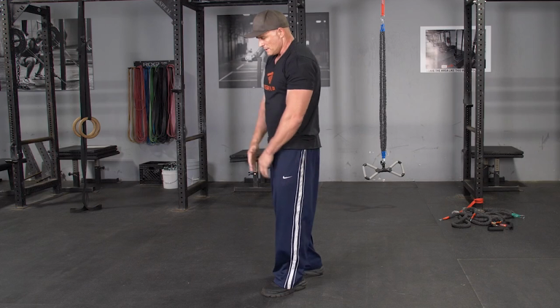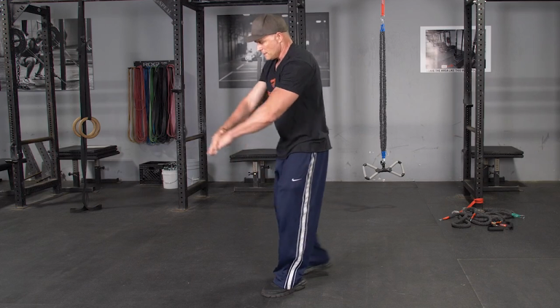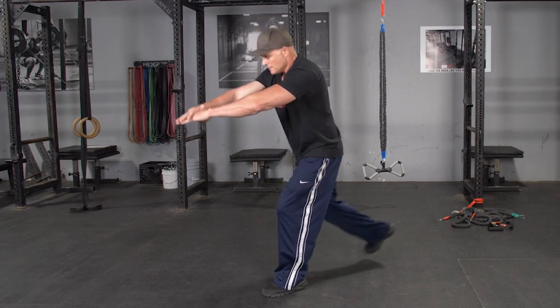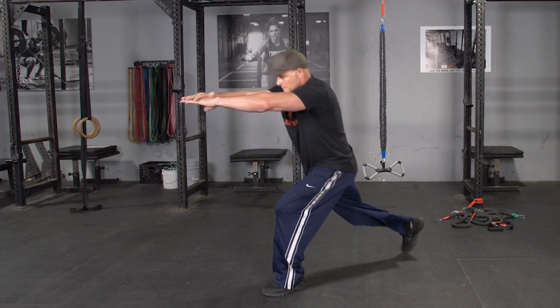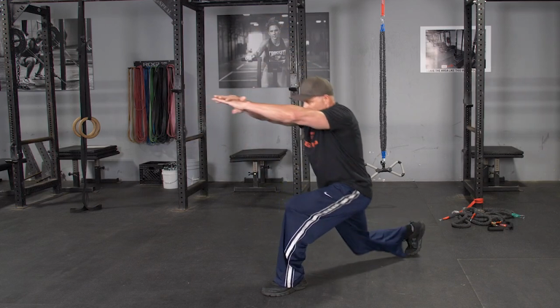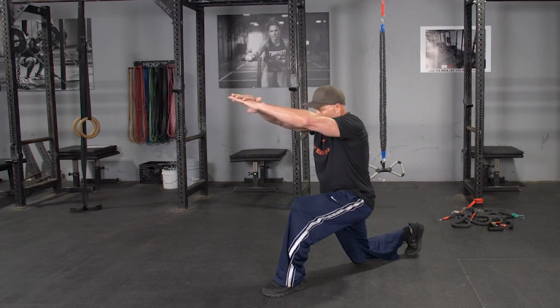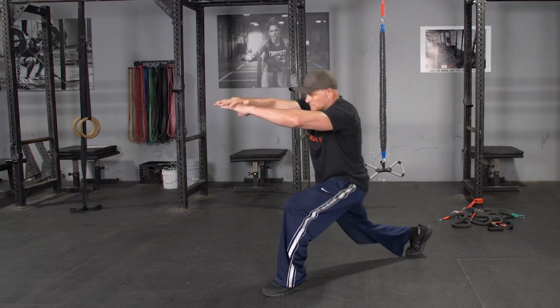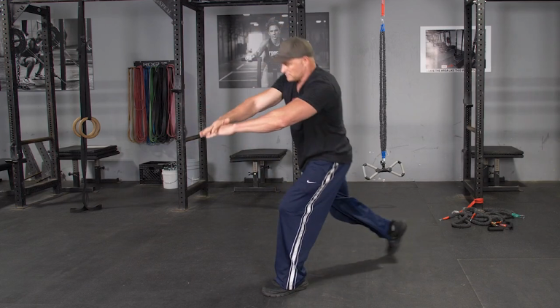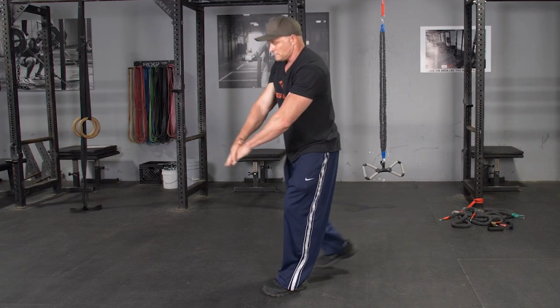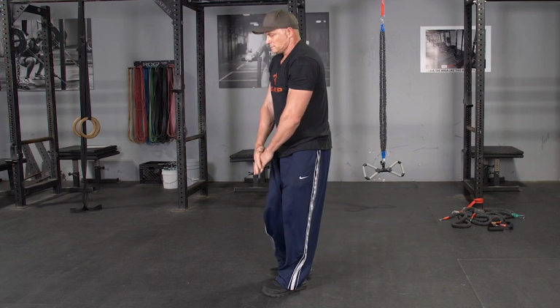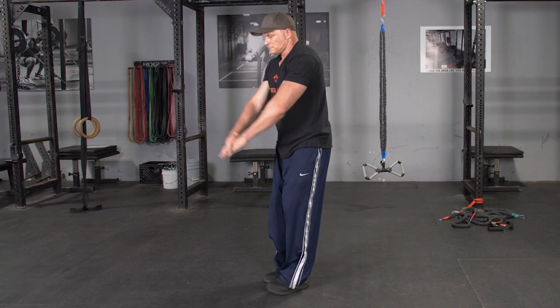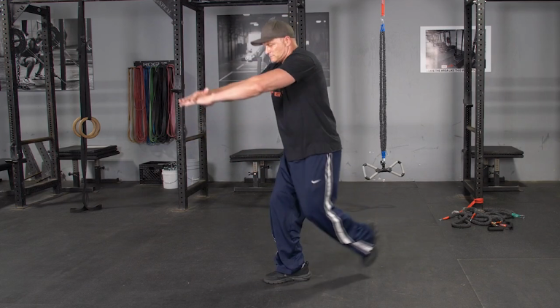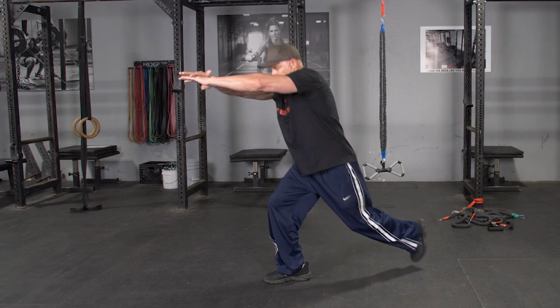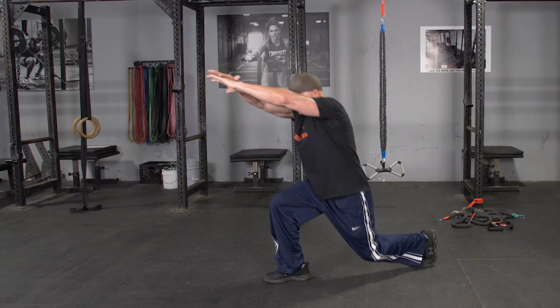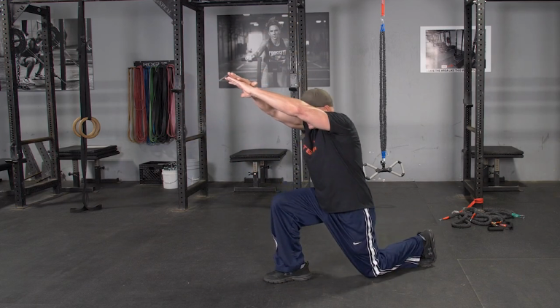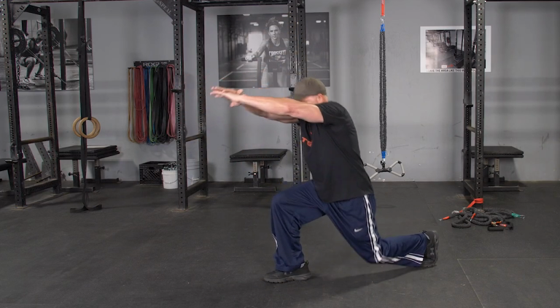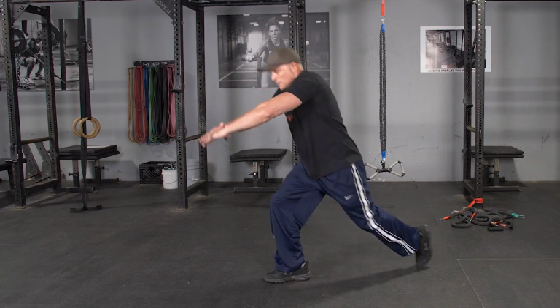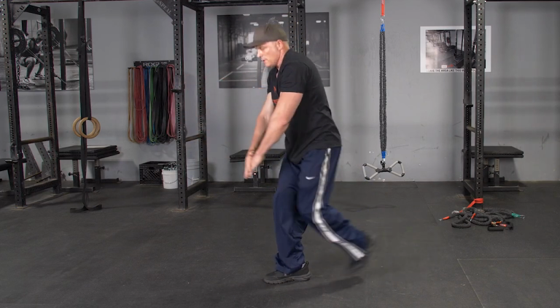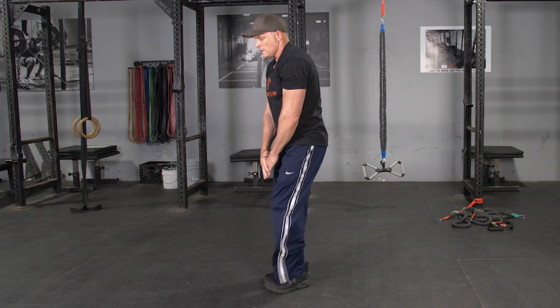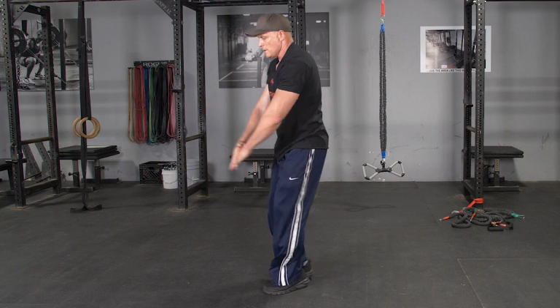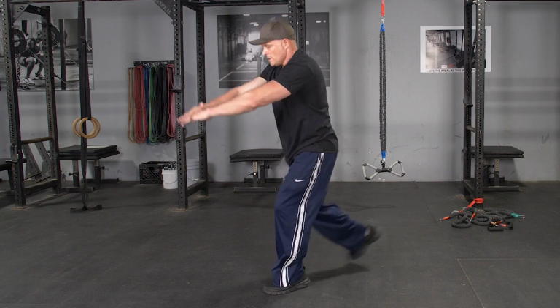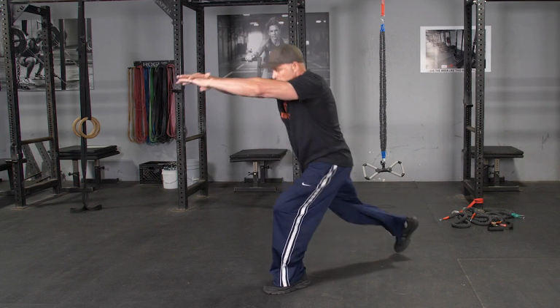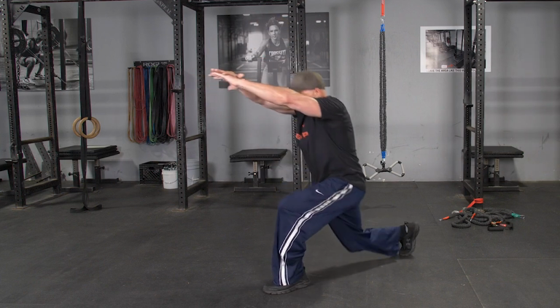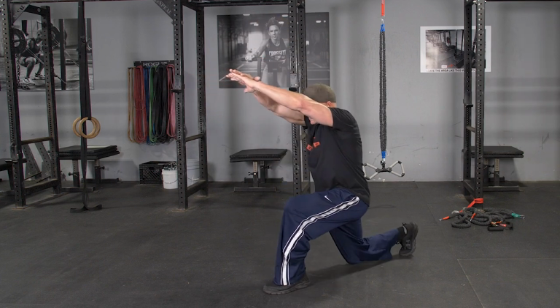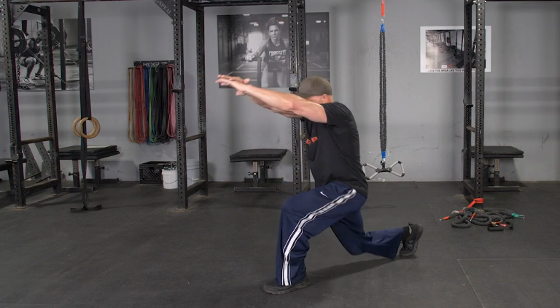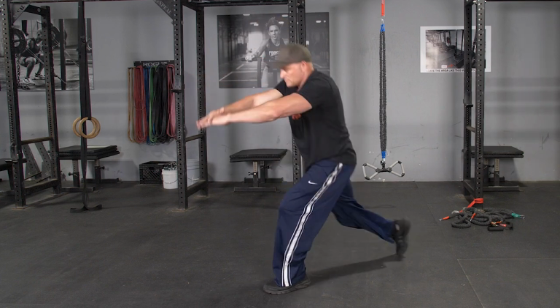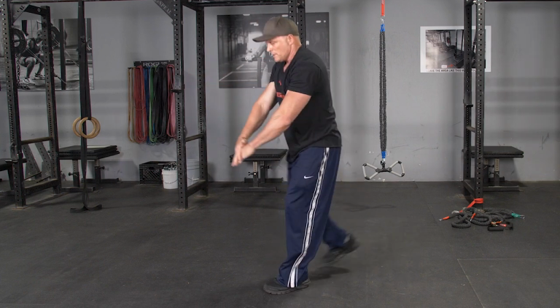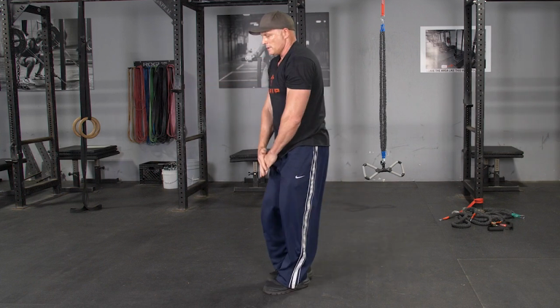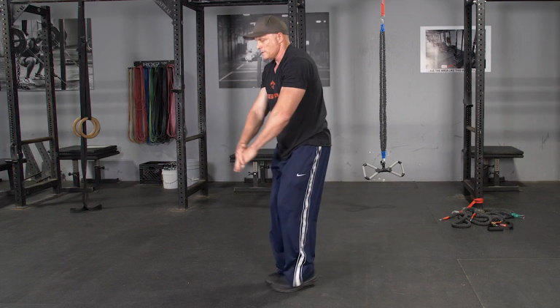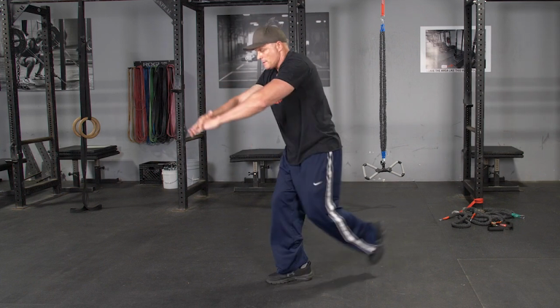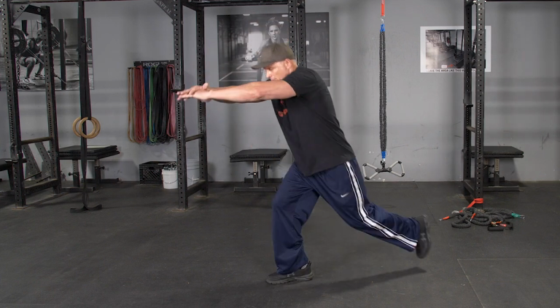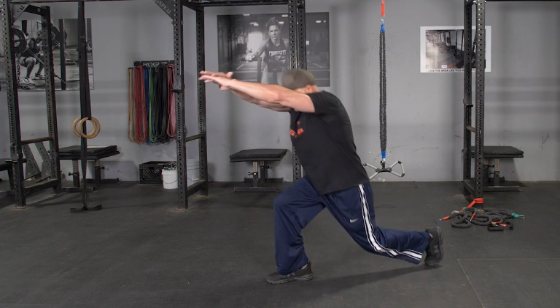To perform the reverse lunge exercise, begin in a standing position with the T-grip bar on your back across your shoulders, grasping it with a wide overhand grip.